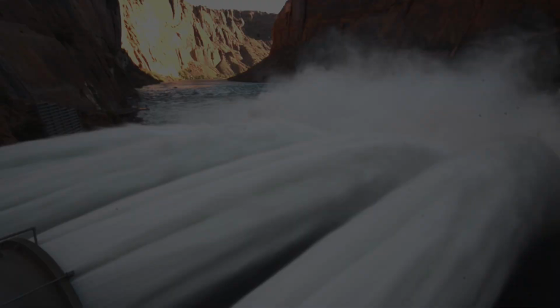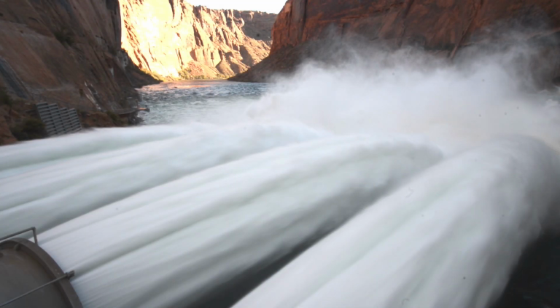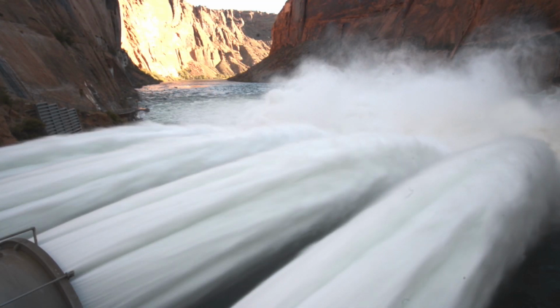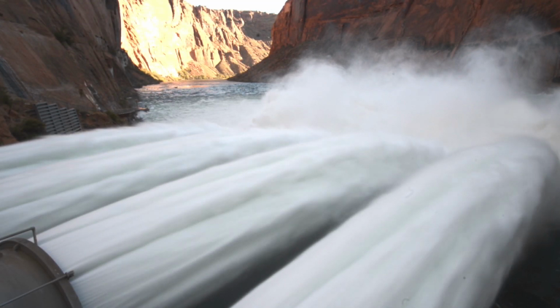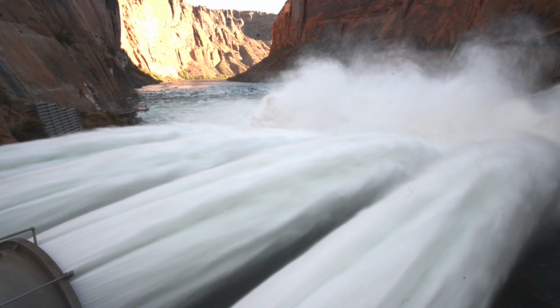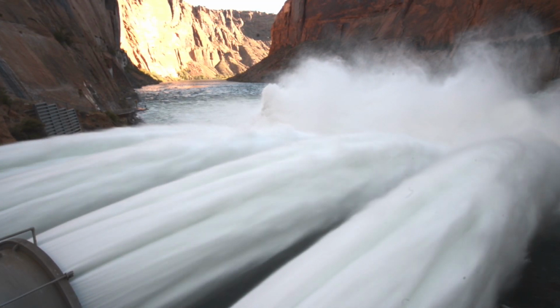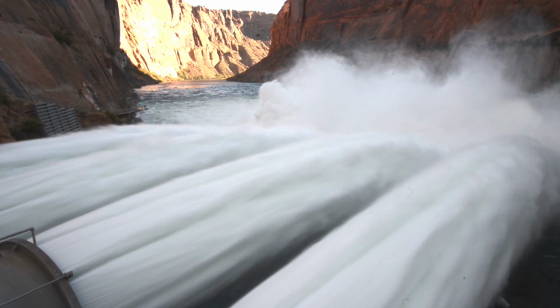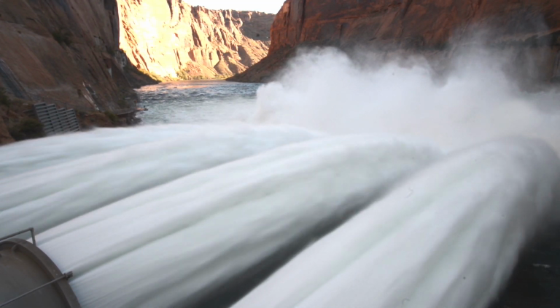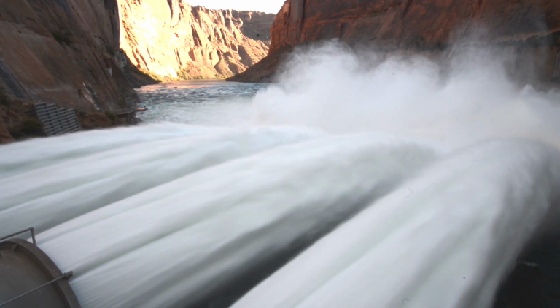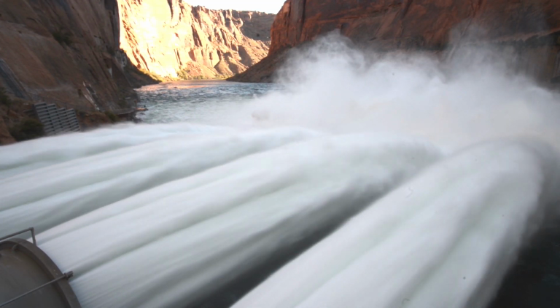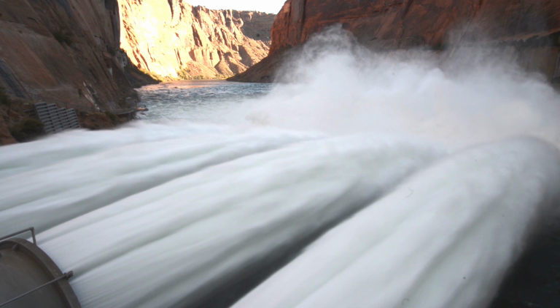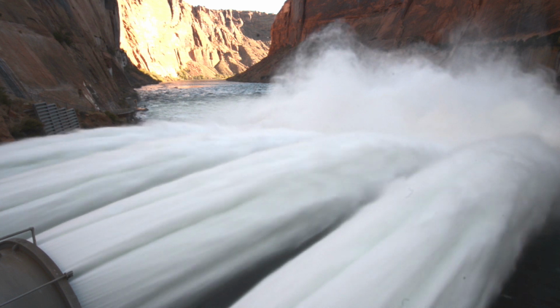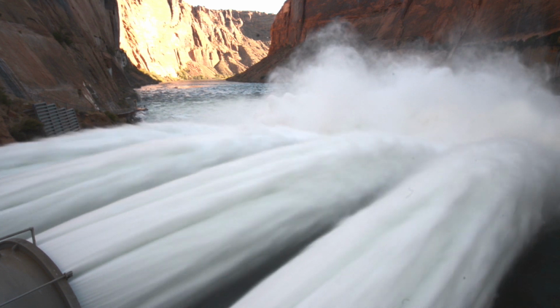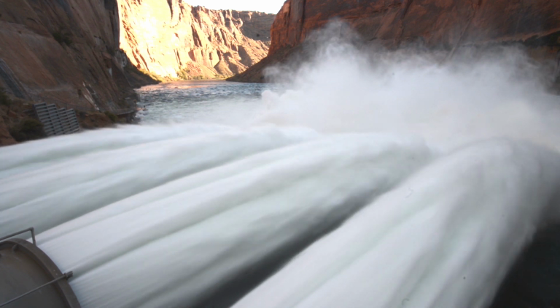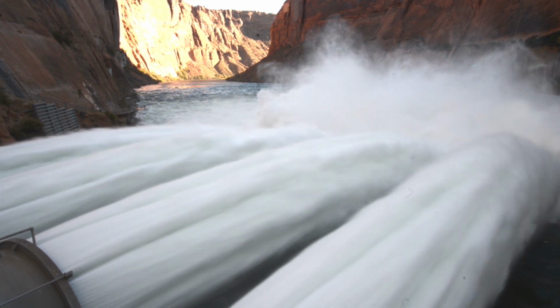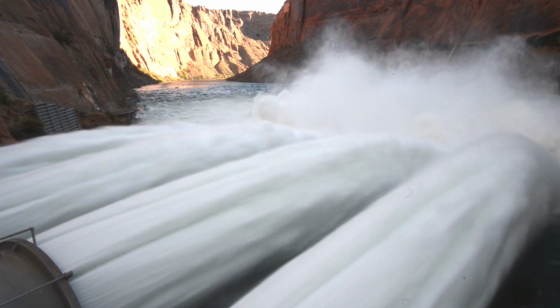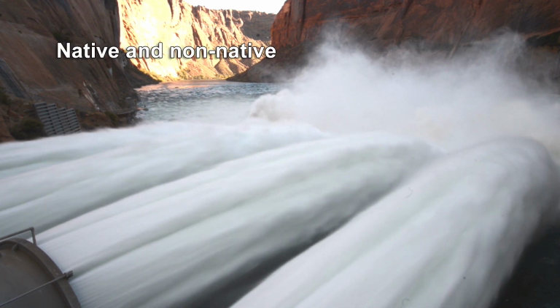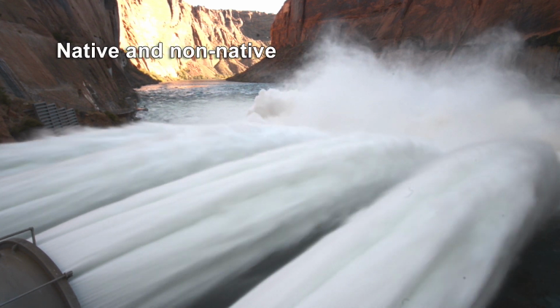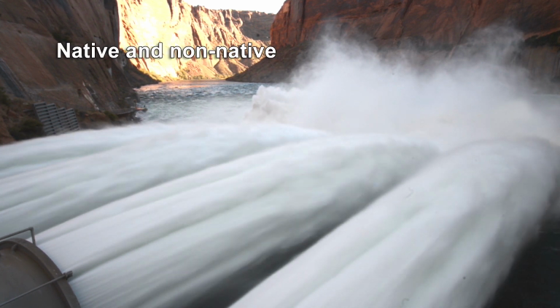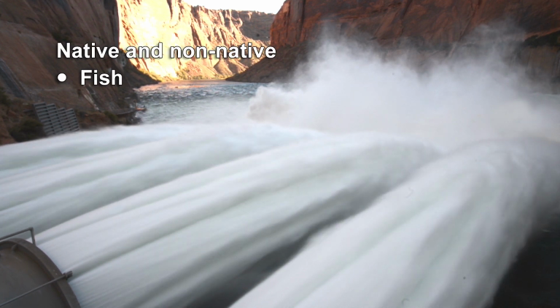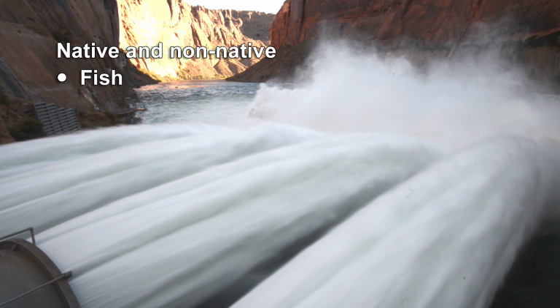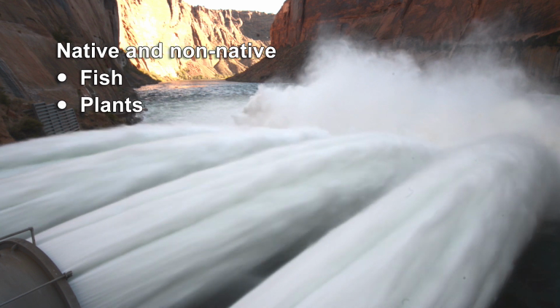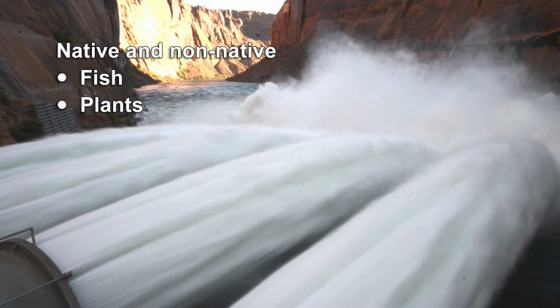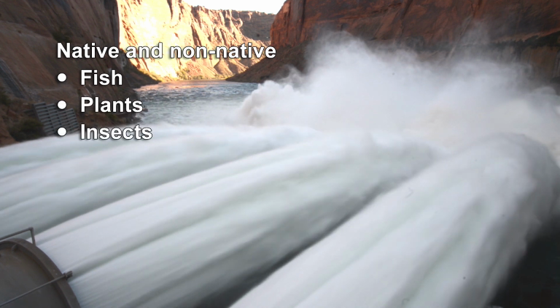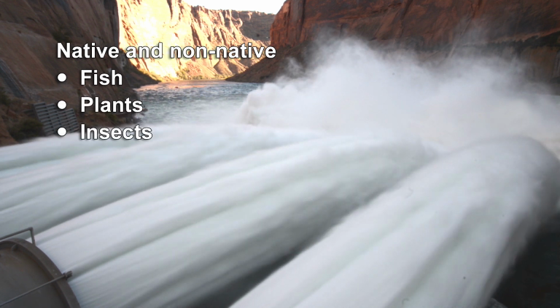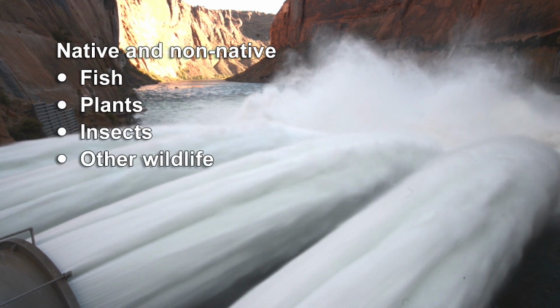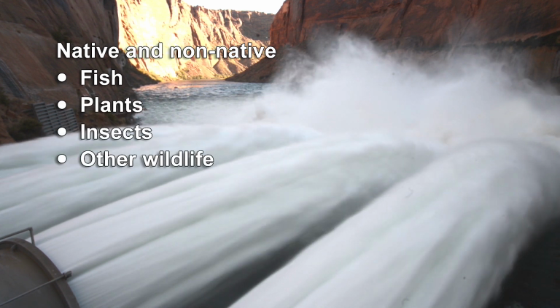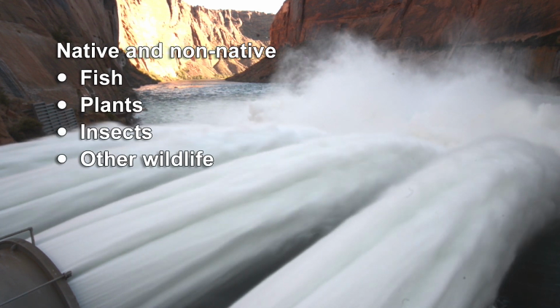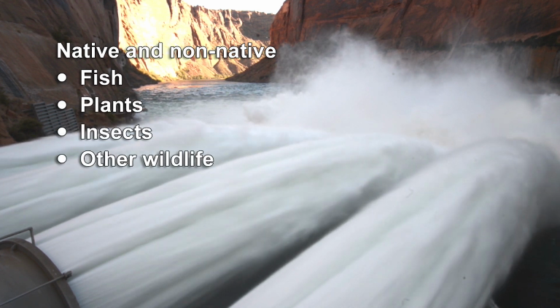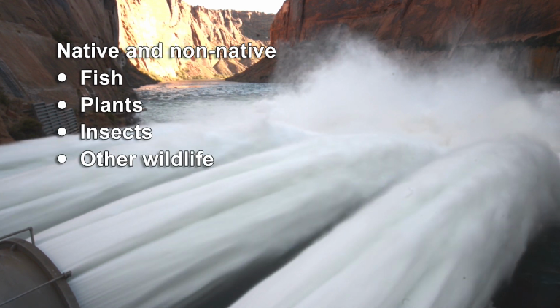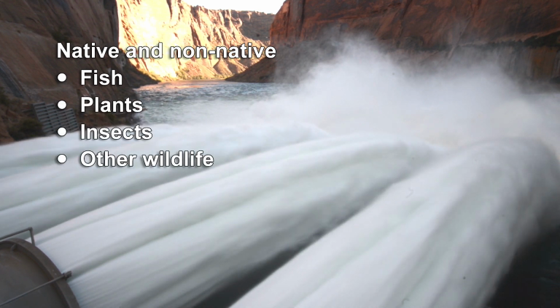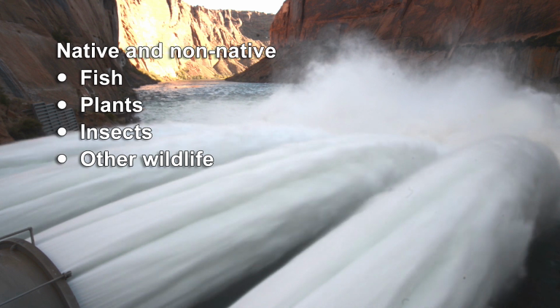Scientists continuously collect data to study the effects of high flow water releases on native and non-native fish, plants, insects, and other wildlife in and around the river.